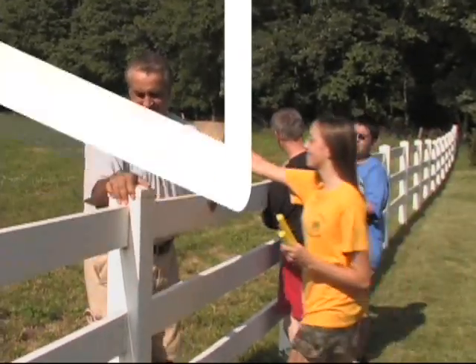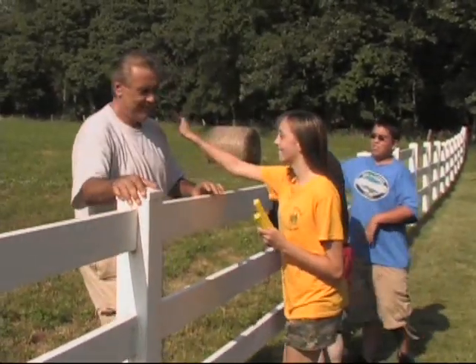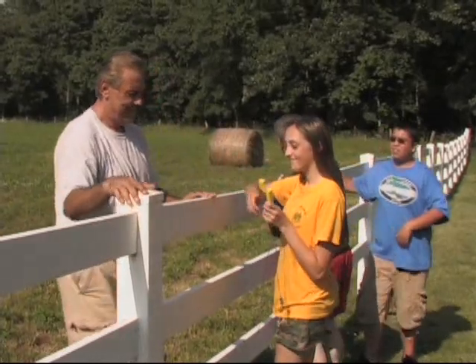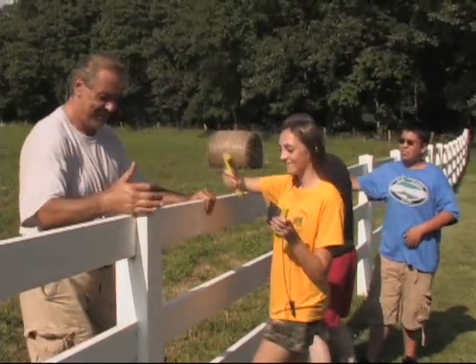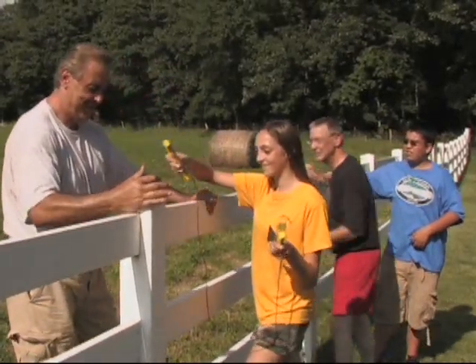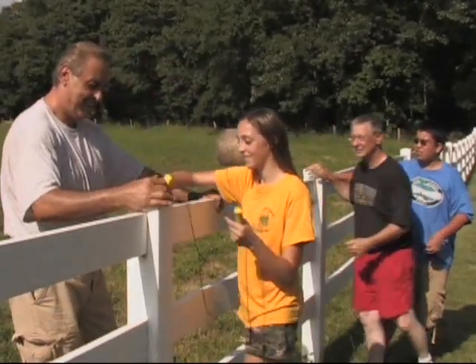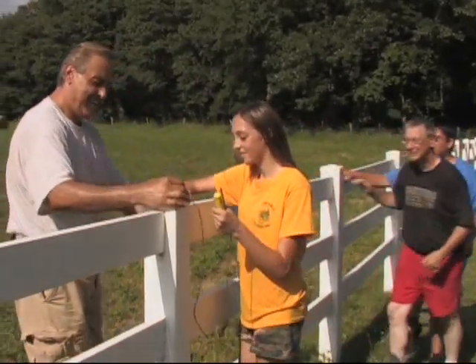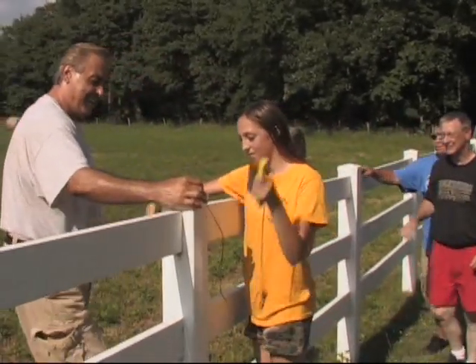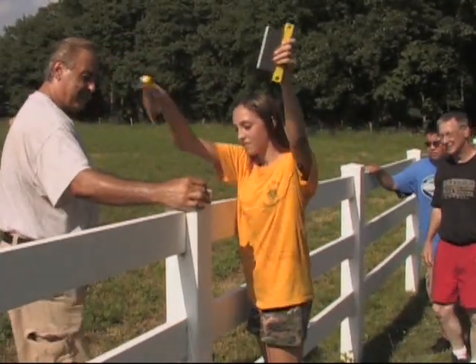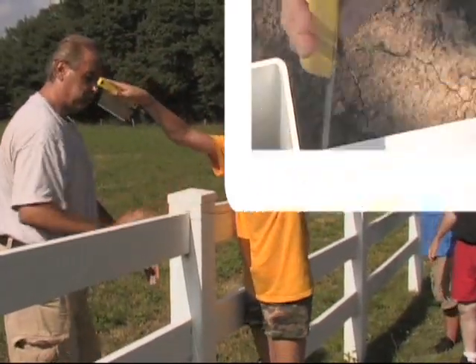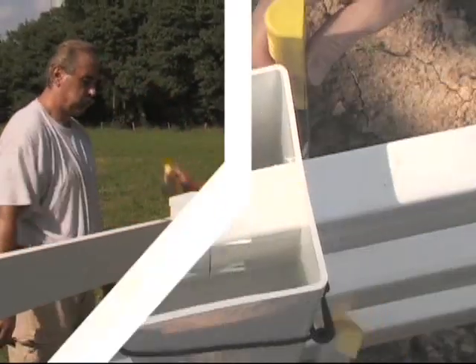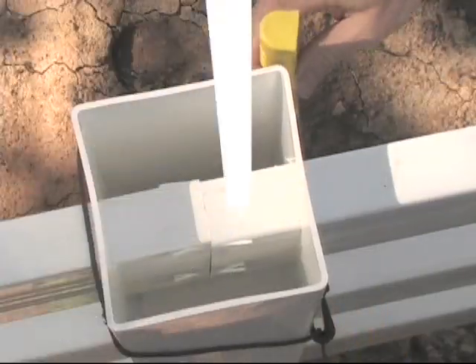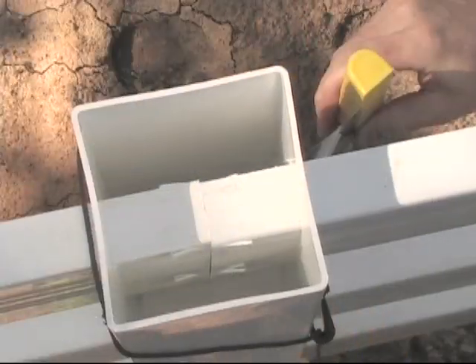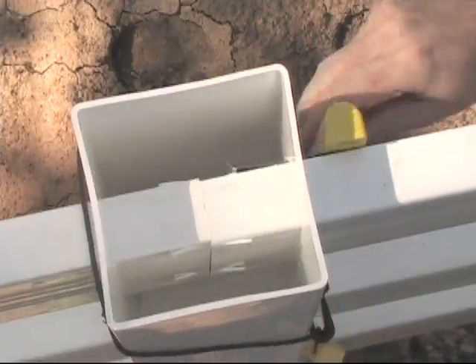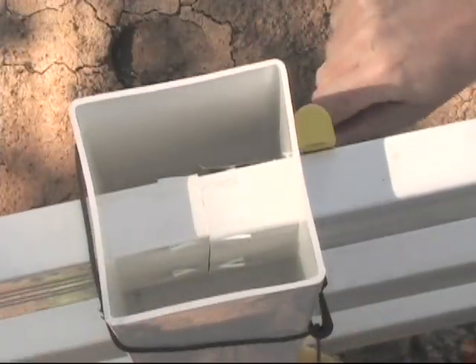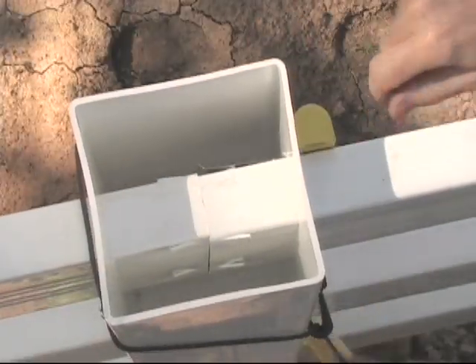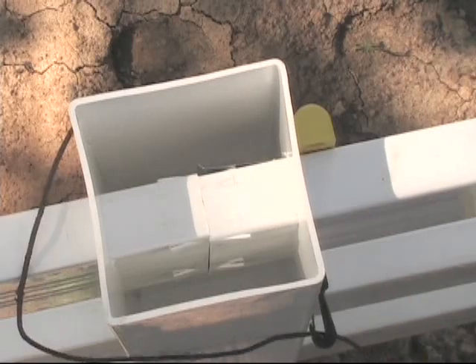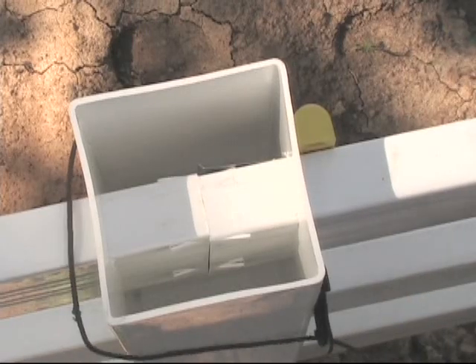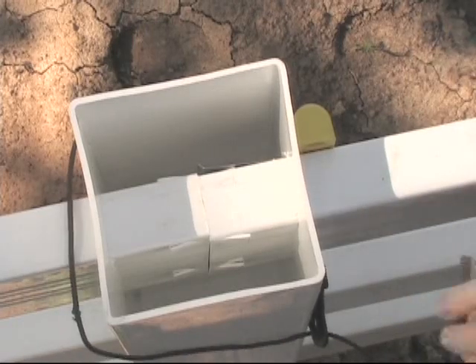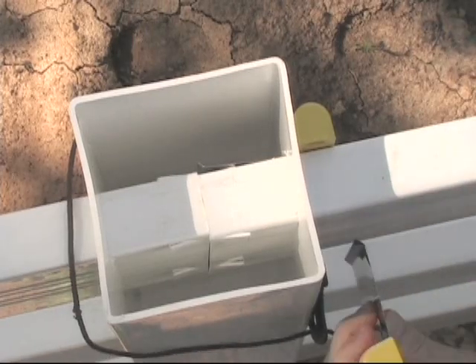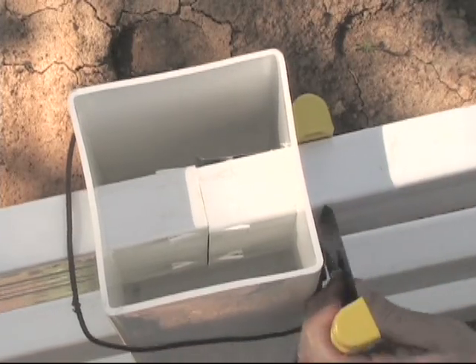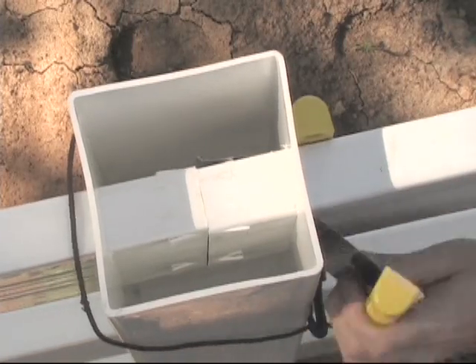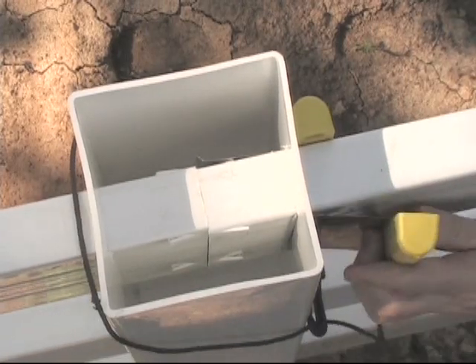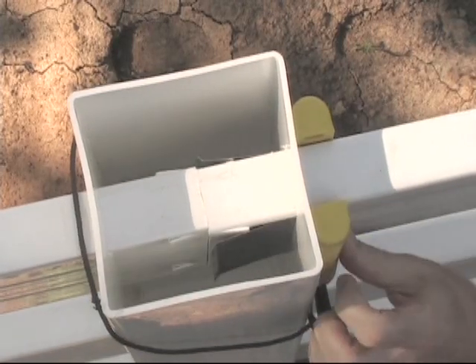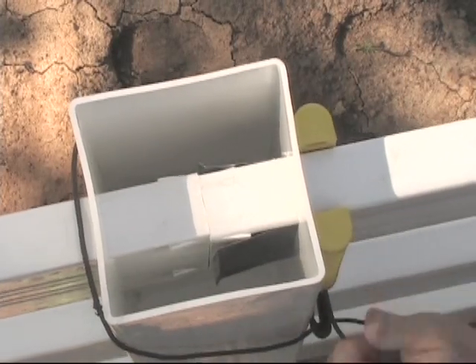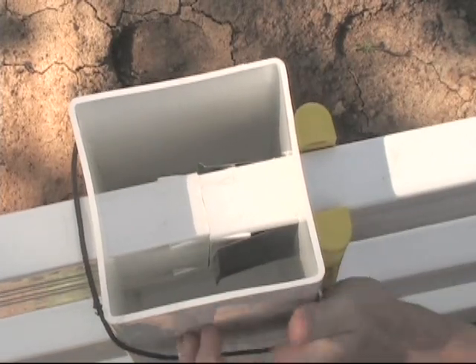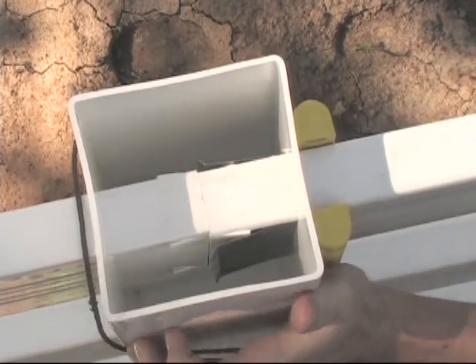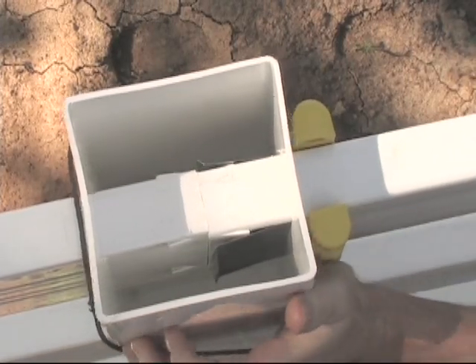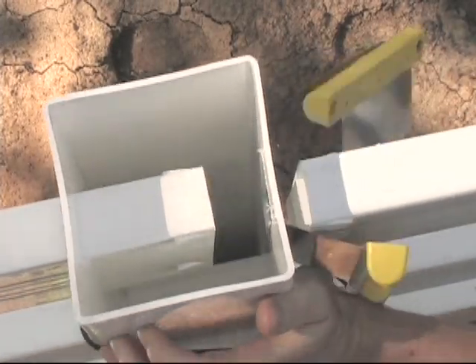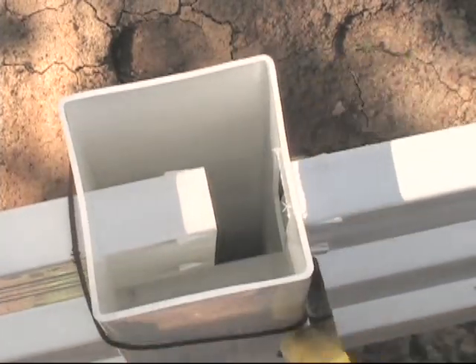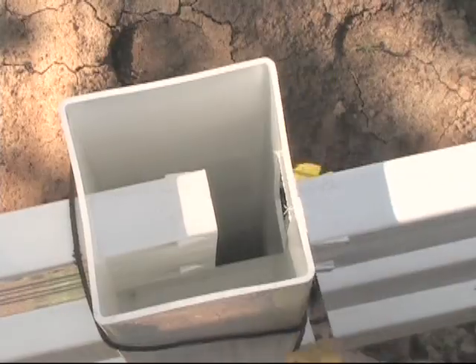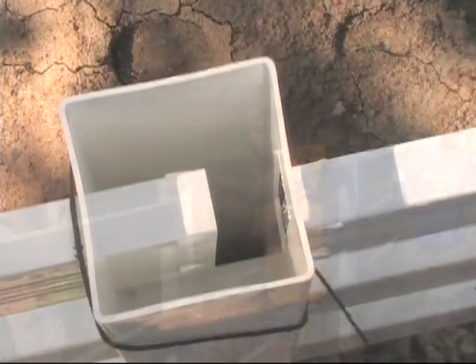Now vinyl fence repair is made easy with the TabMaster Rail Remover. Simply slide the two blades of the TabMaster between the rail and the post, which effectively compresses the tabs that hold it in place, and pull the rail out.